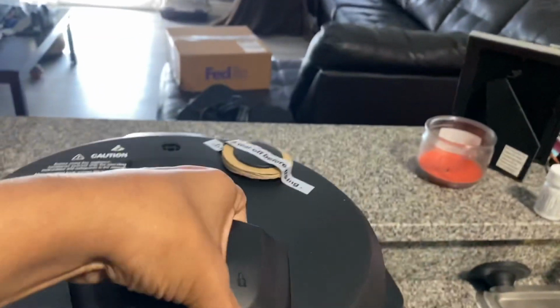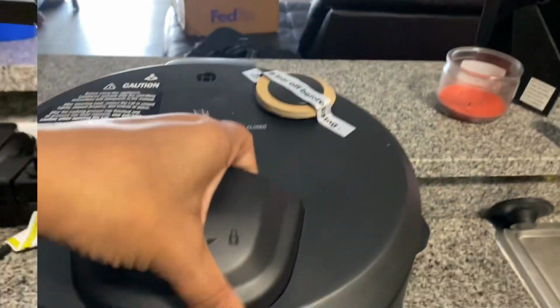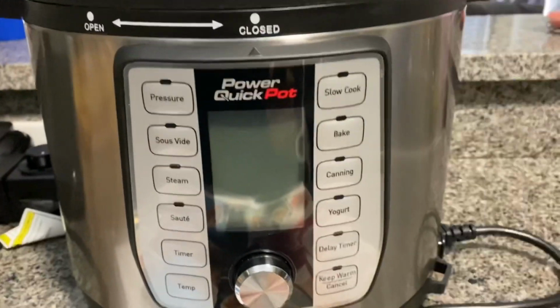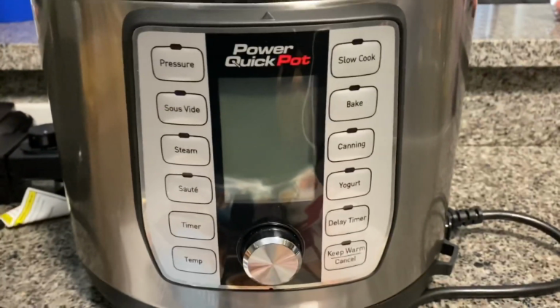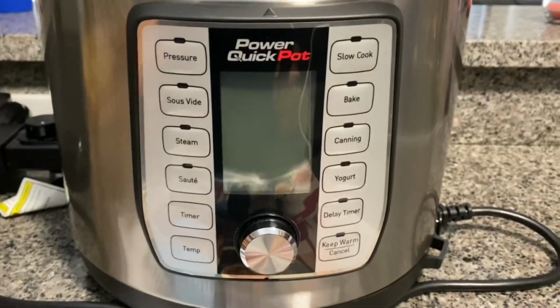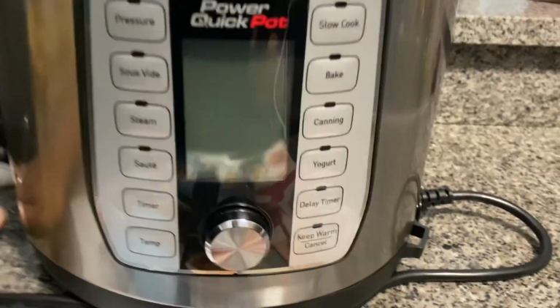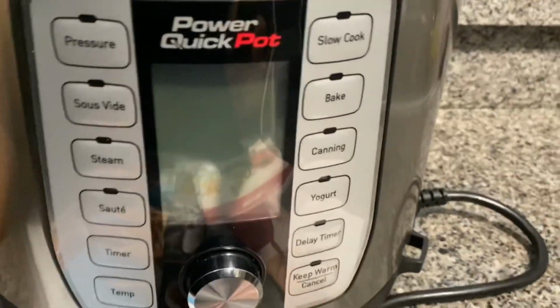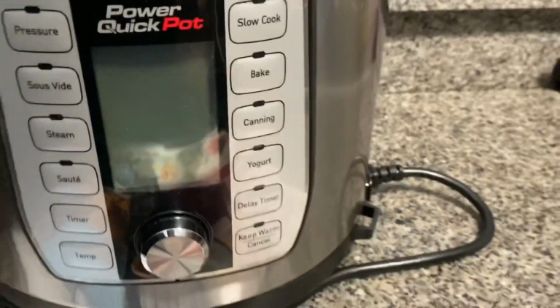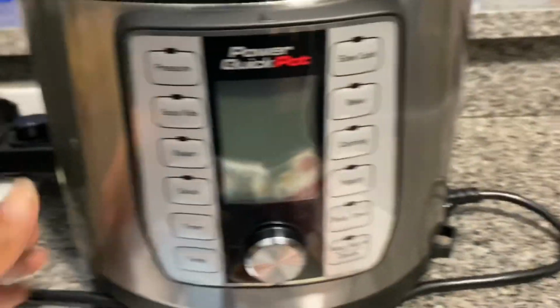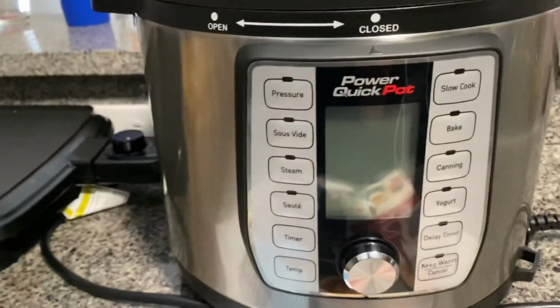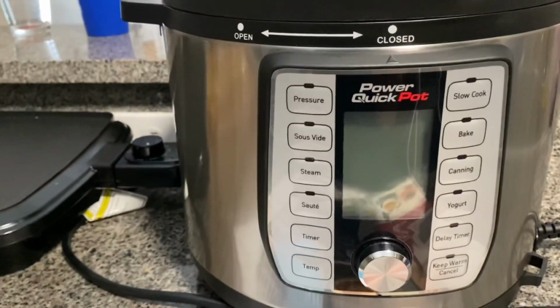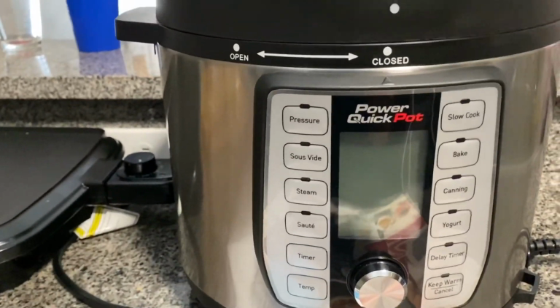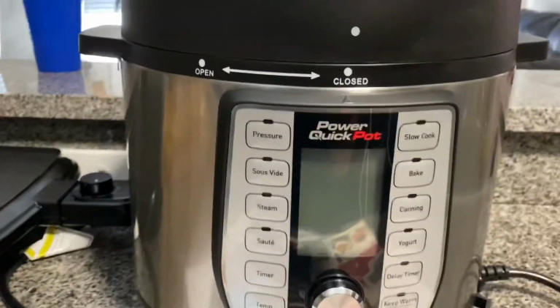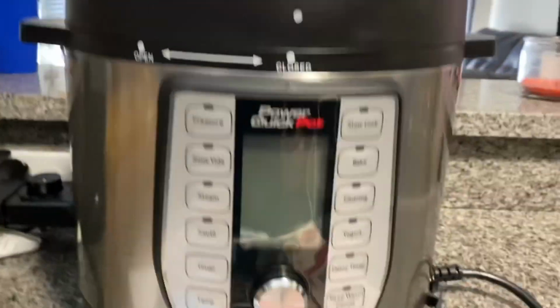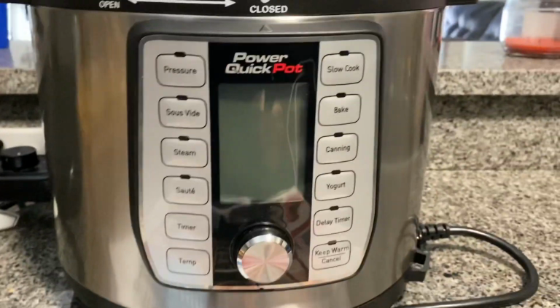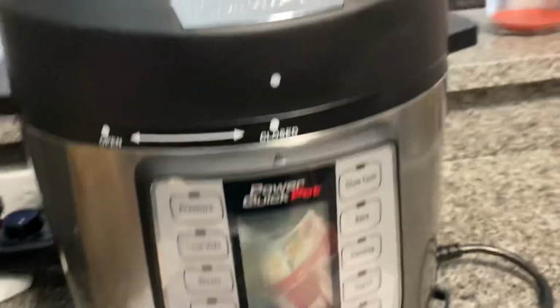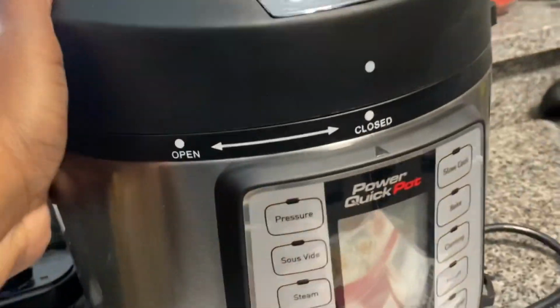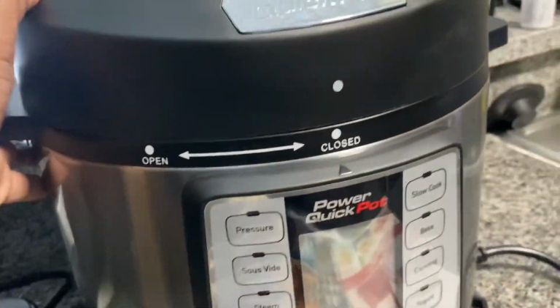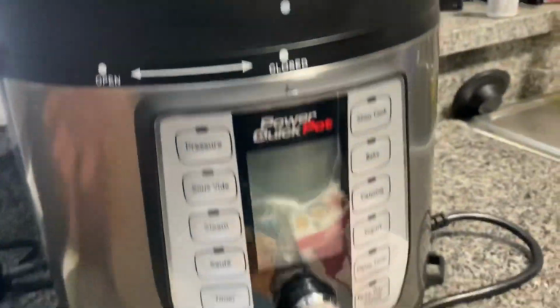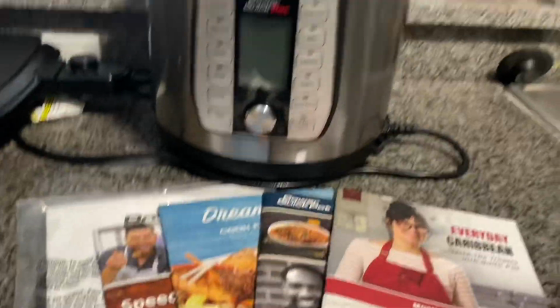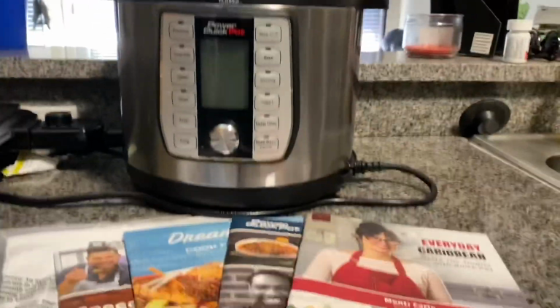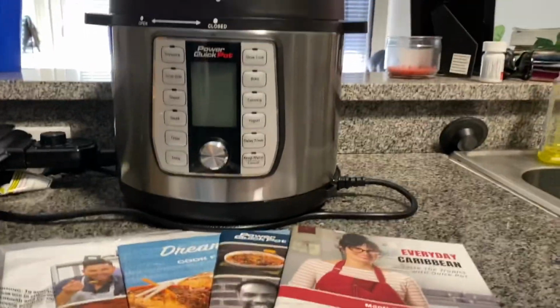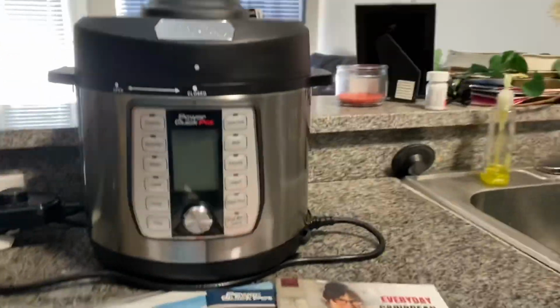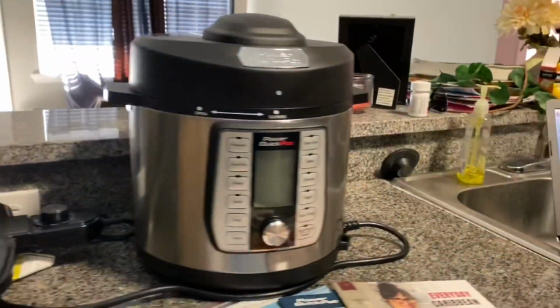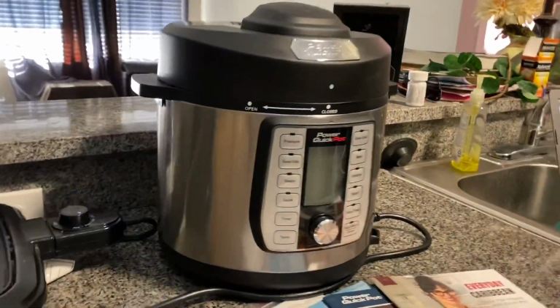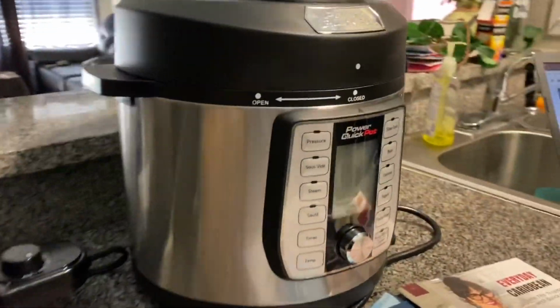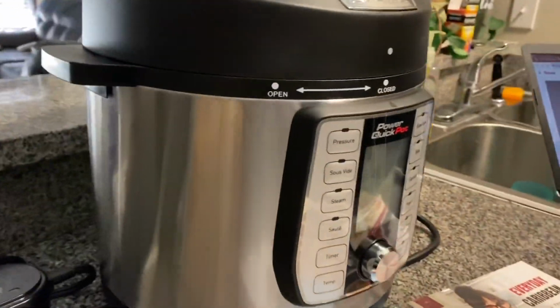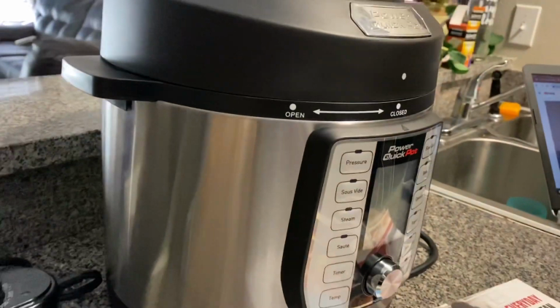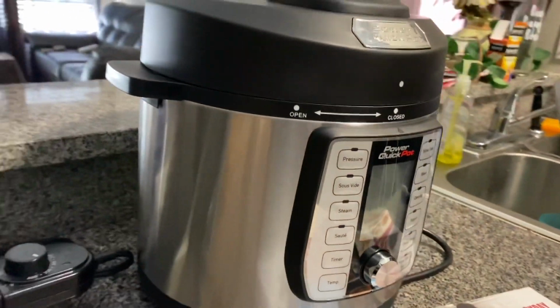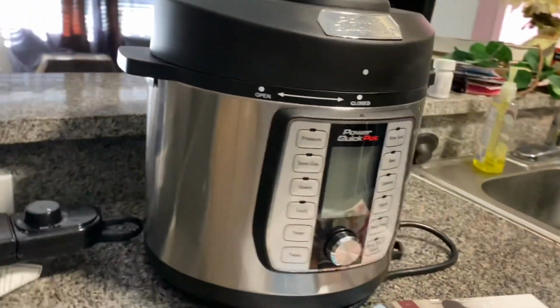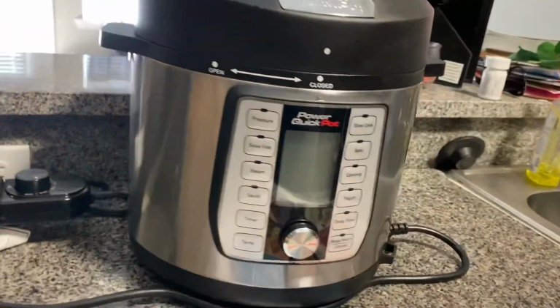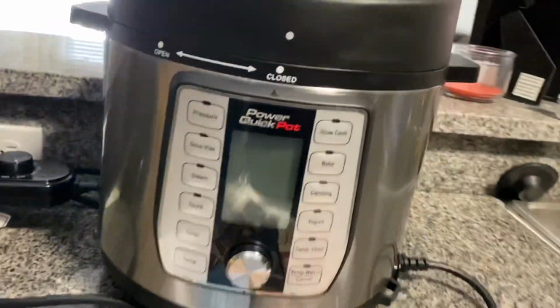I did check and make sure that it does operate and everything with everything out — but this is everything, guys. I'm so excited to try this out. Just wanted to show you guys my new little gadget.